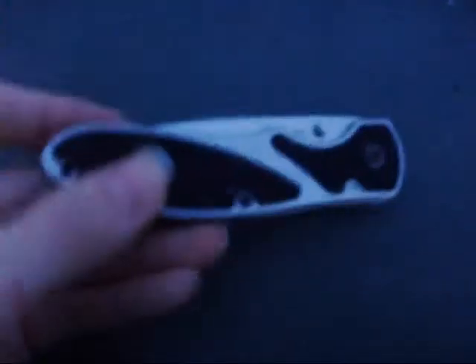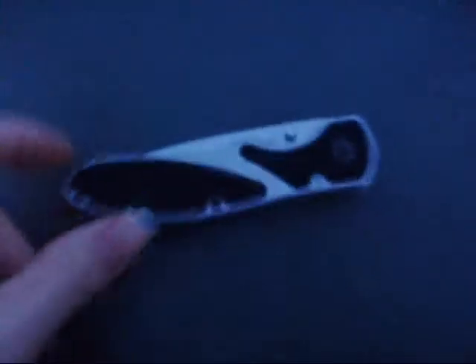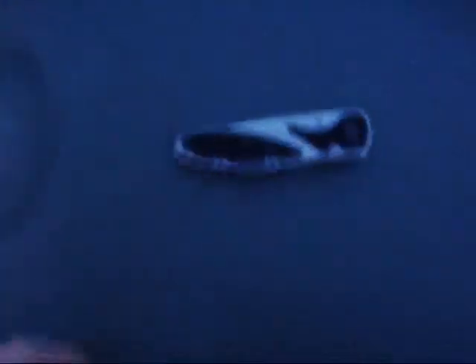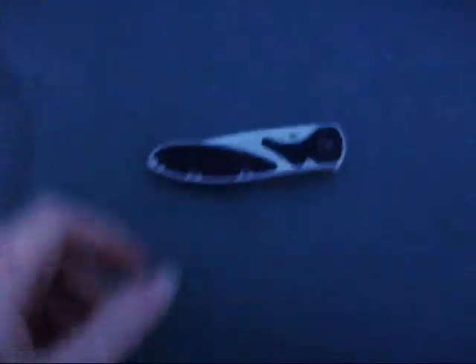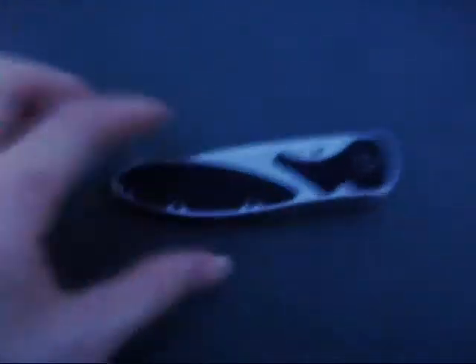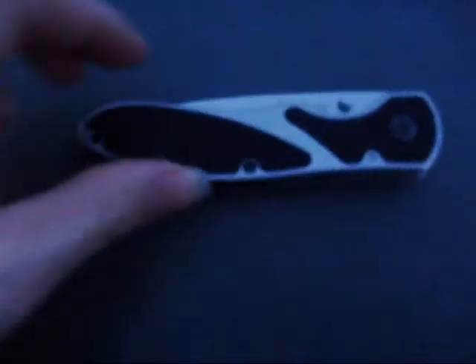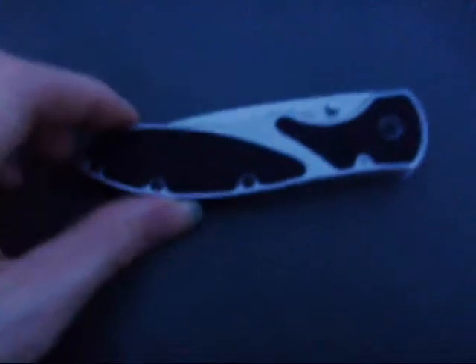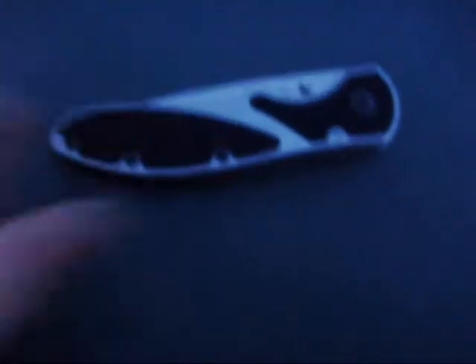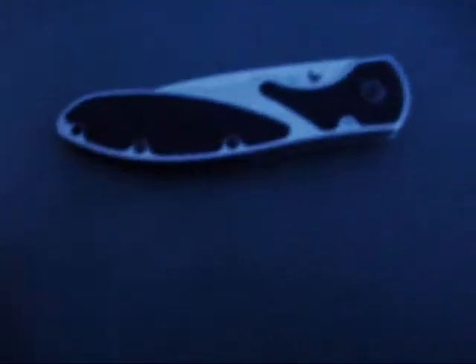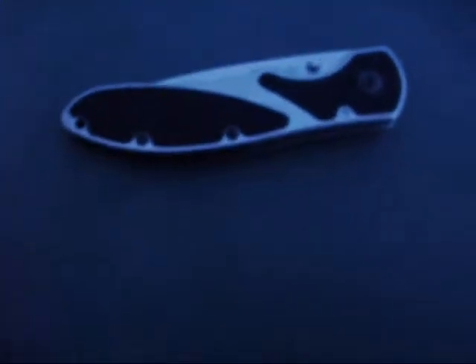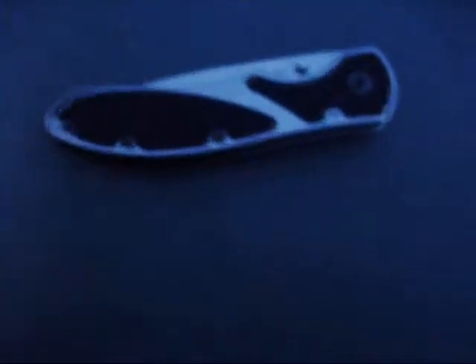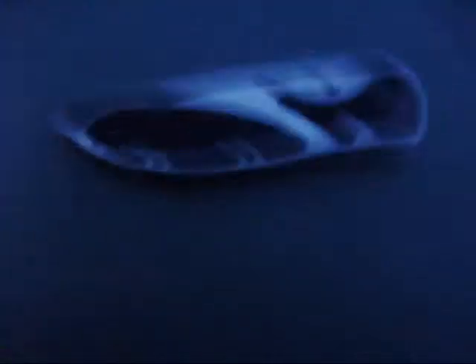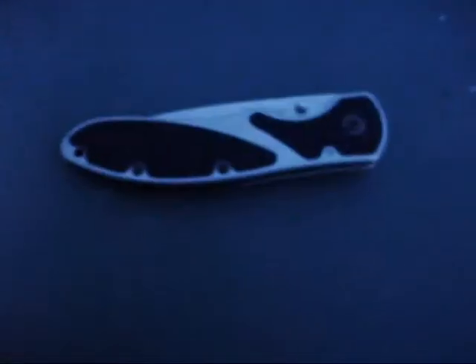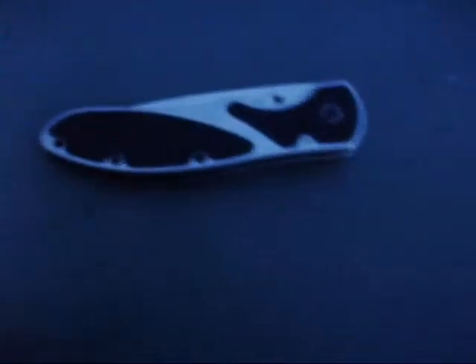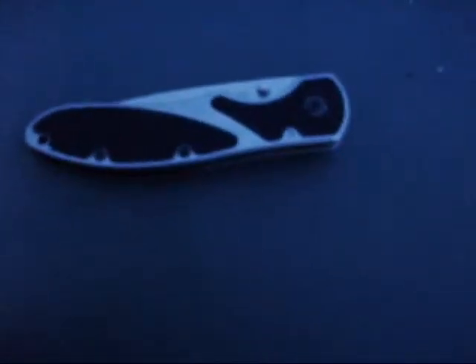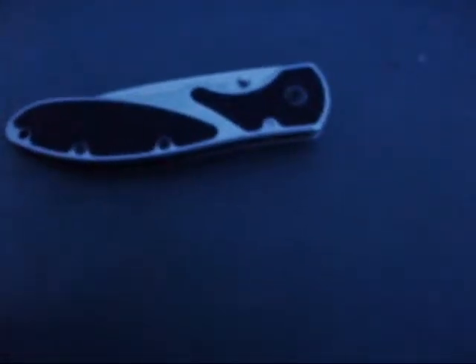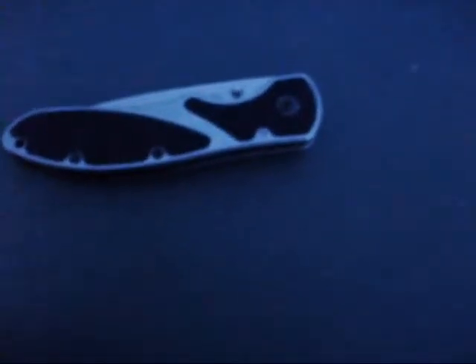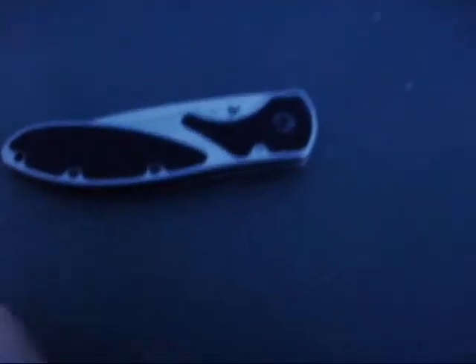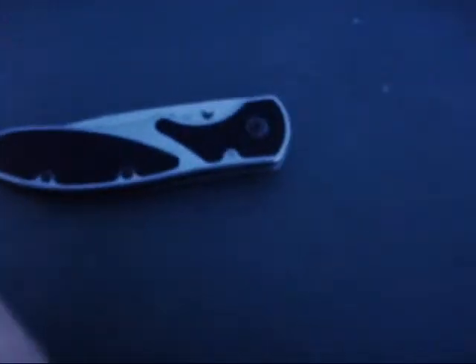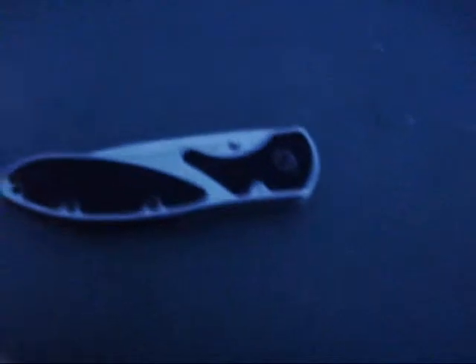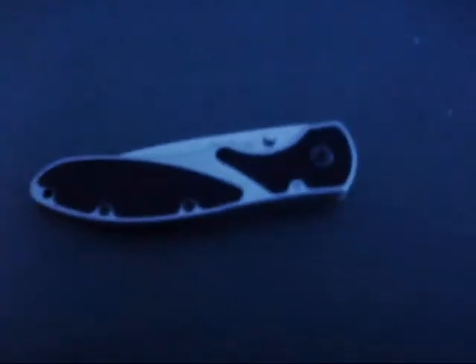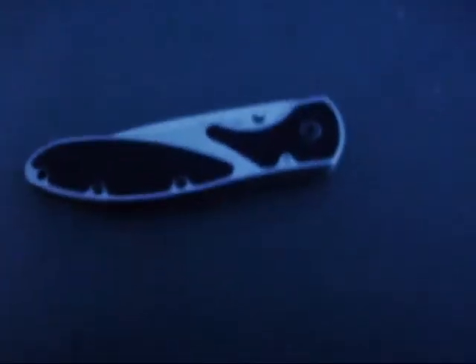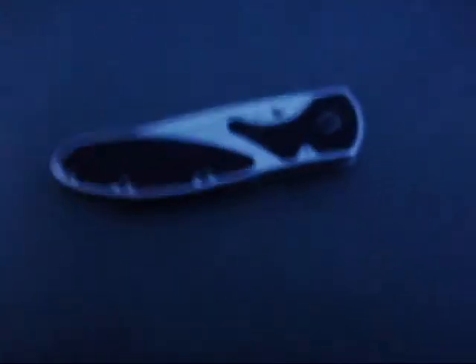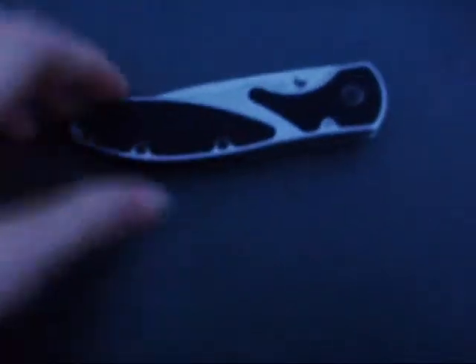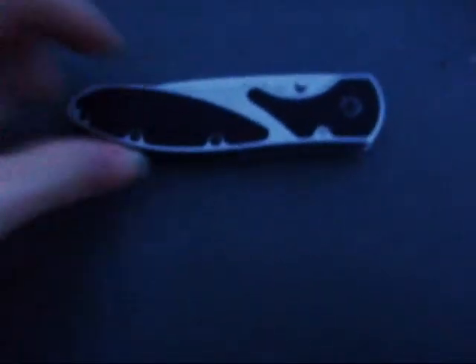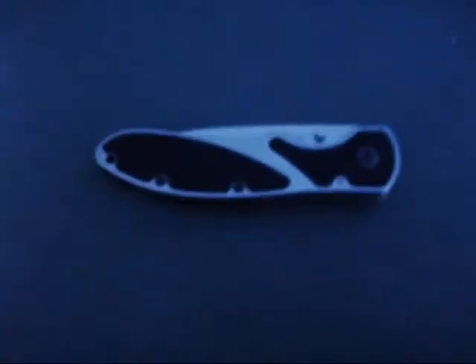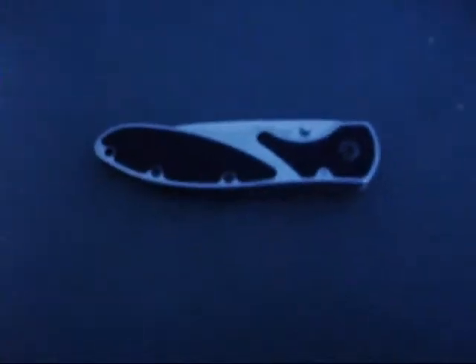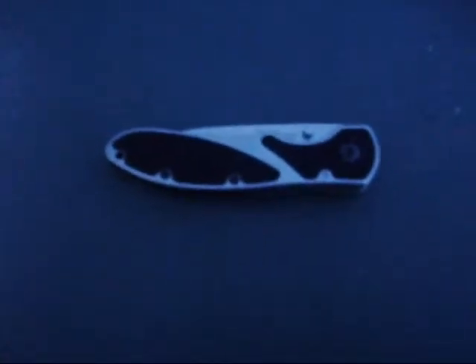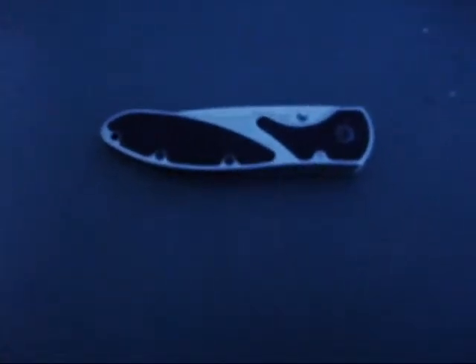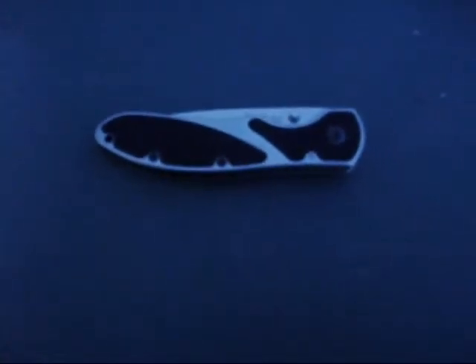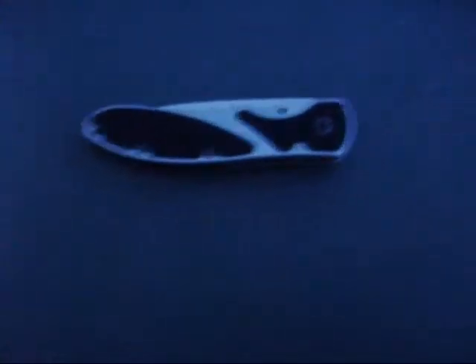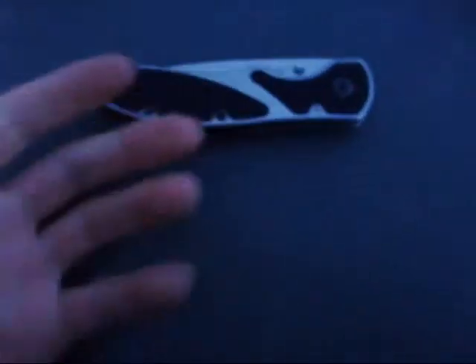You gotta excuse my lighting, guys. I really wanted to make this video but I decided to make it outside and it's getting dark — and the lighting would have been even worse outside. Gotta do what you gotta do. You can see the knife, I guess.